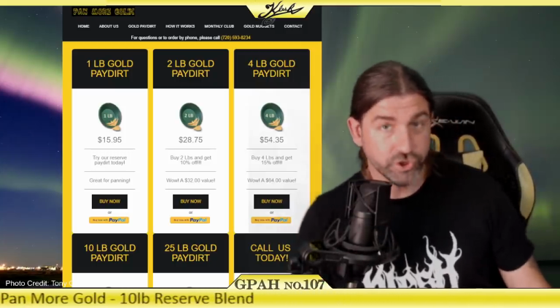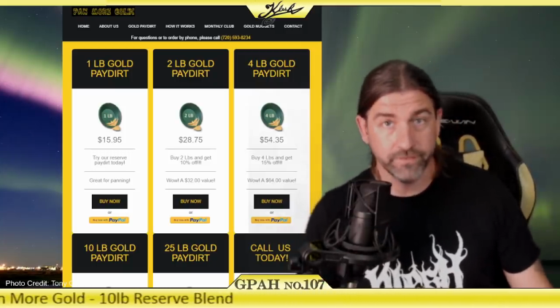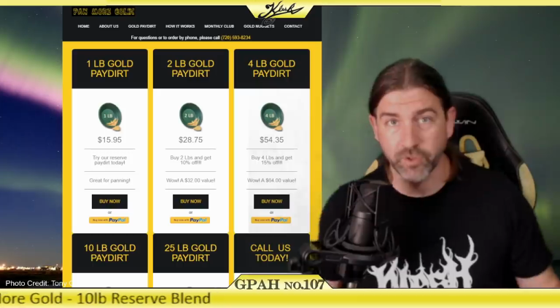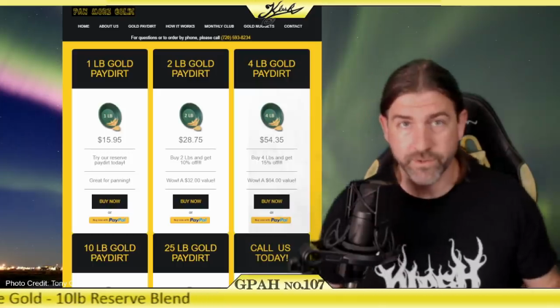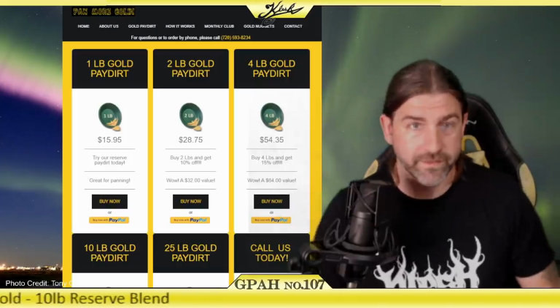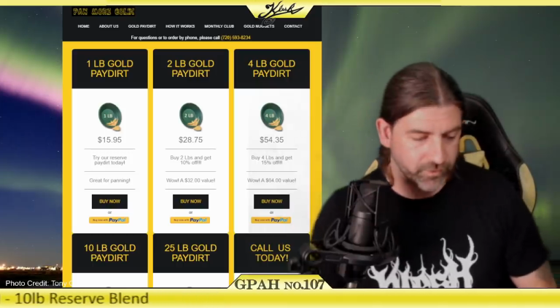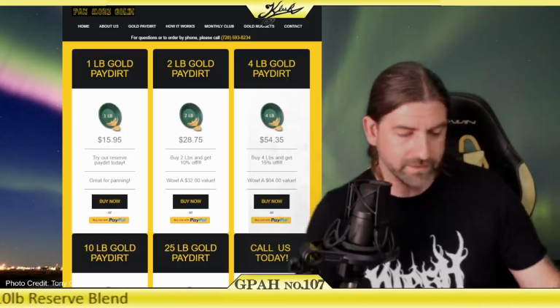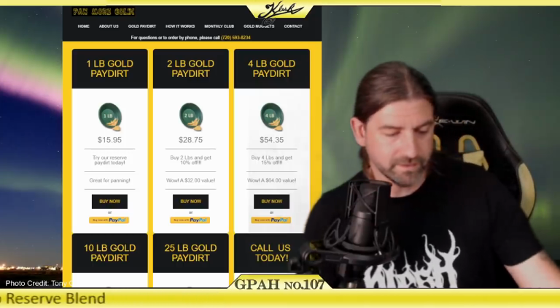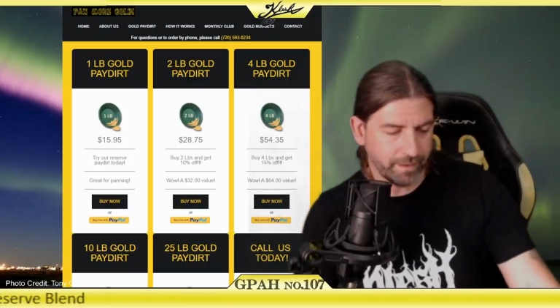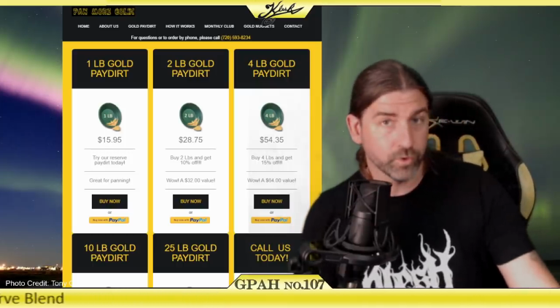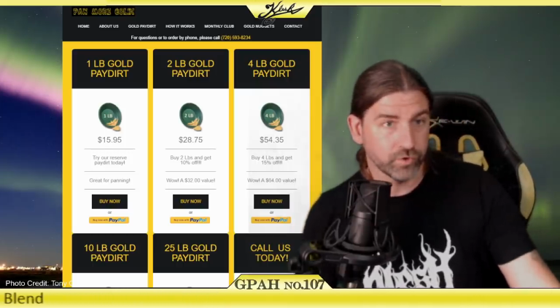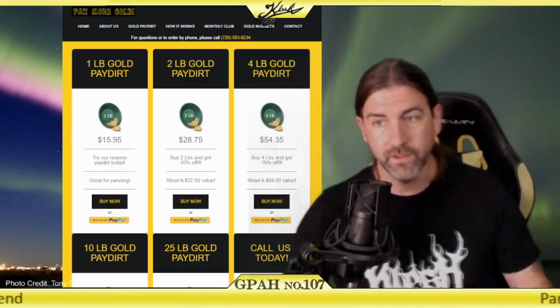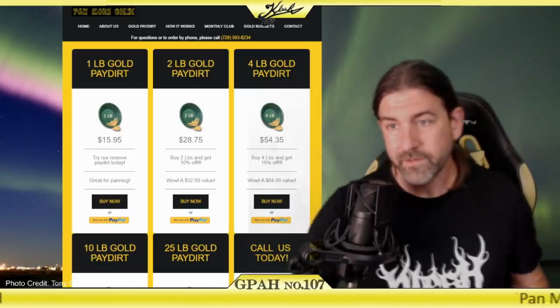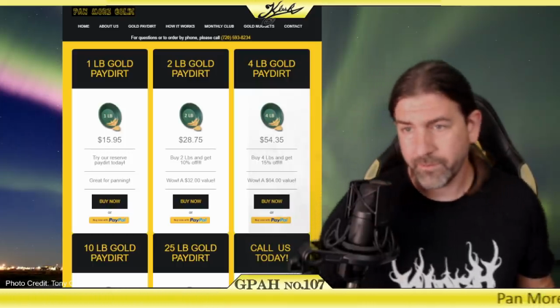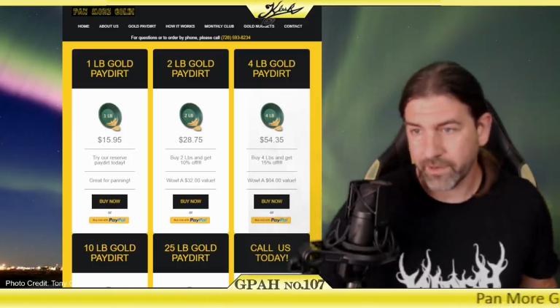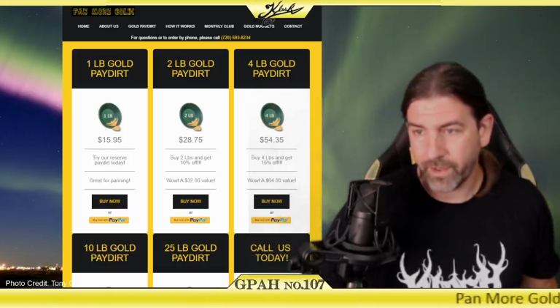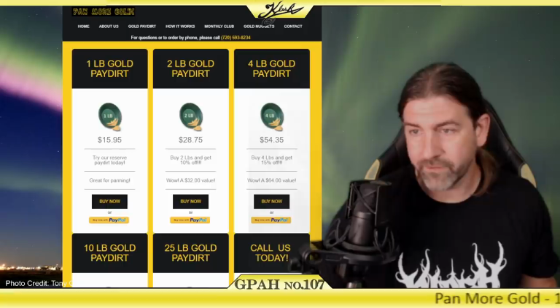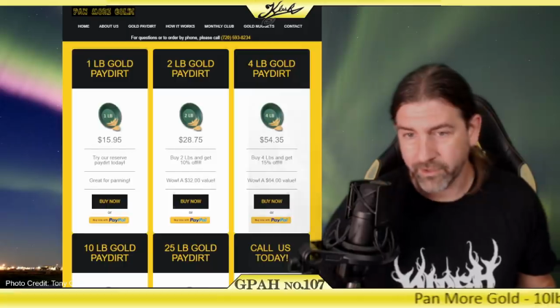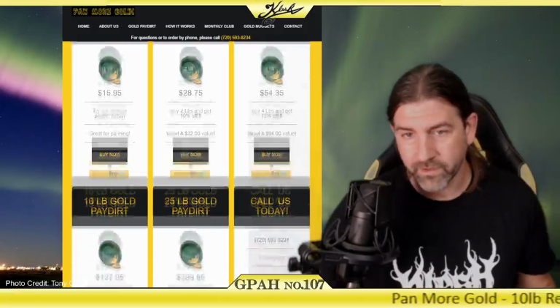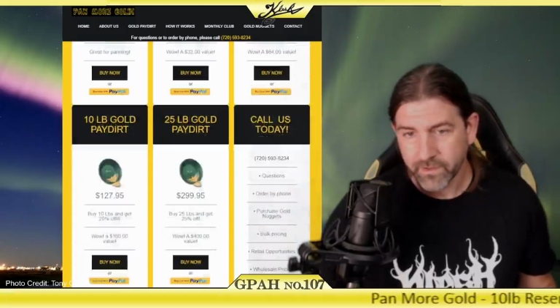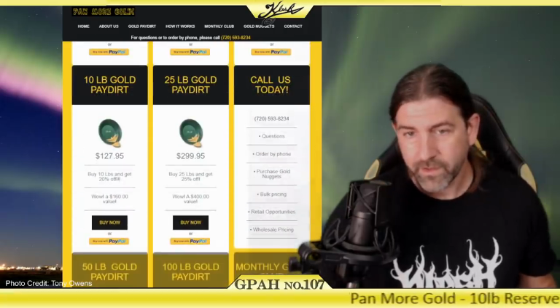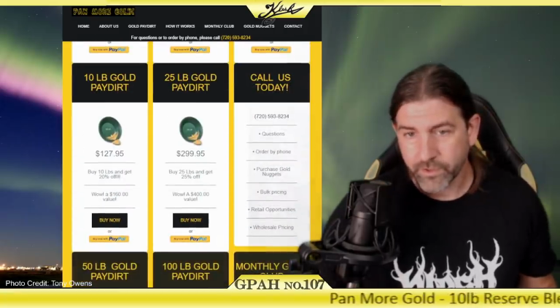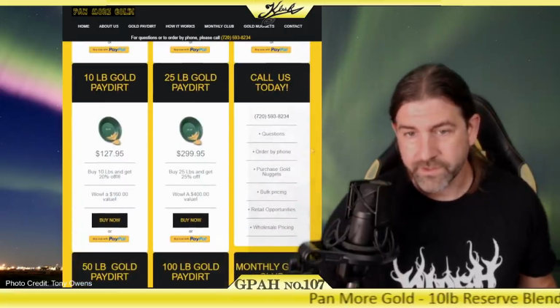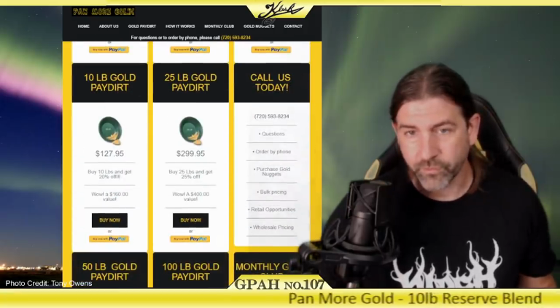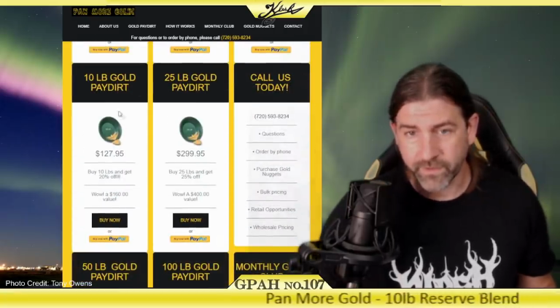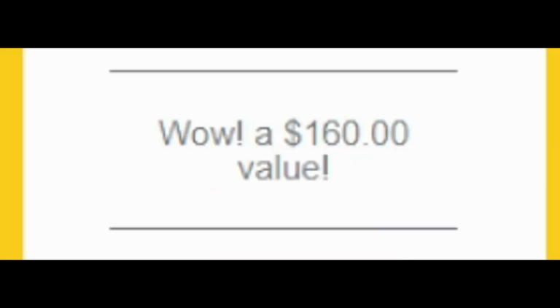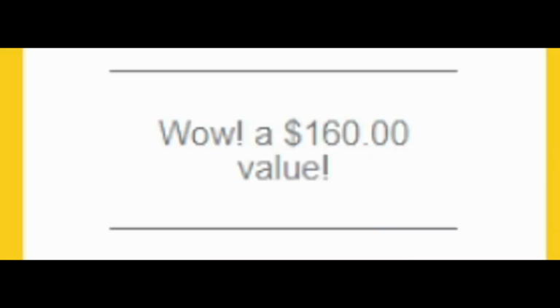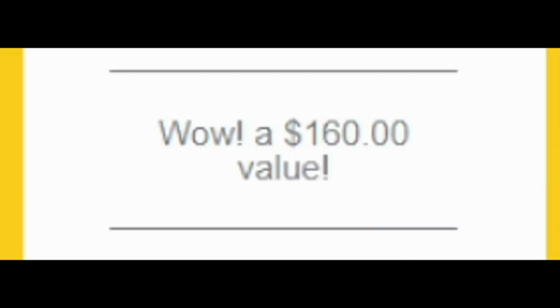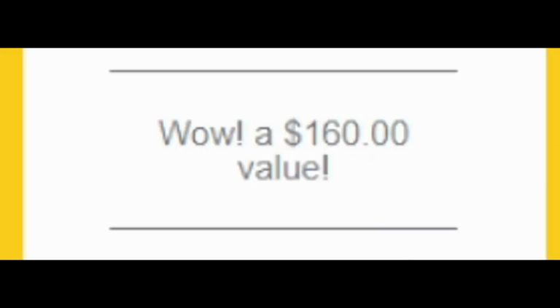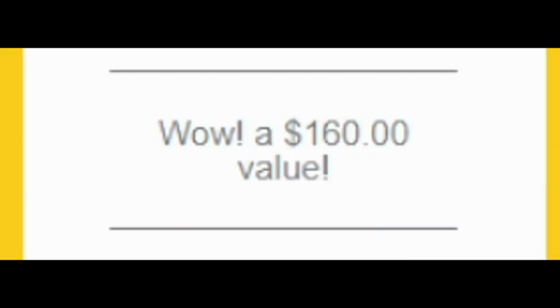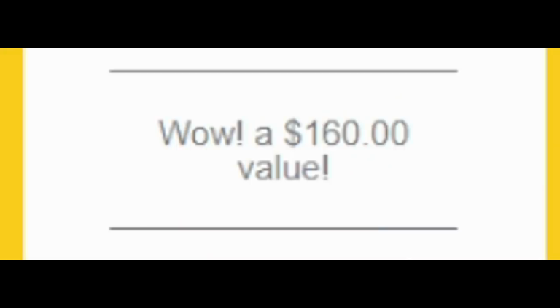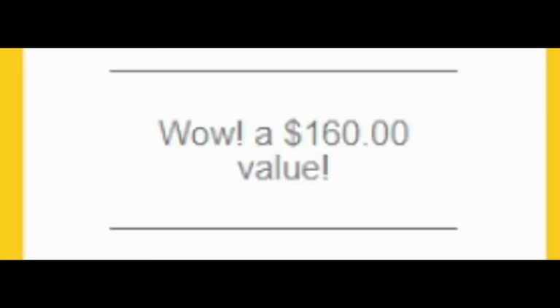Sean, thanks so much for sending this in to me. This is the Panmore Gold 10-pound bag of pay dirt, which you can see right there. It even says $160 value.